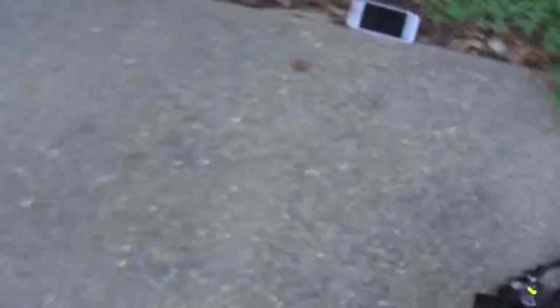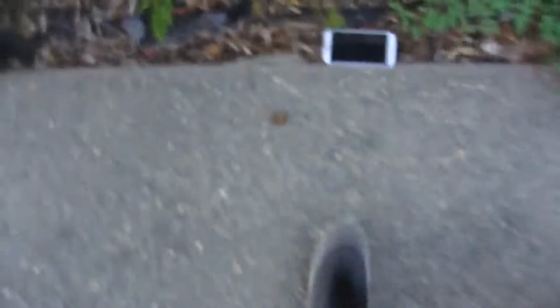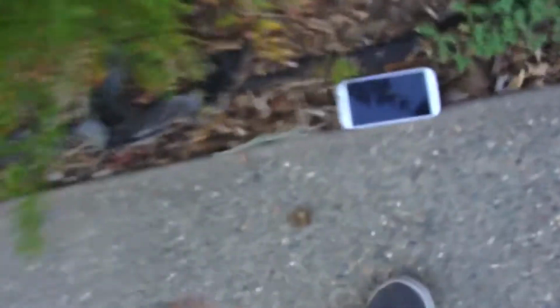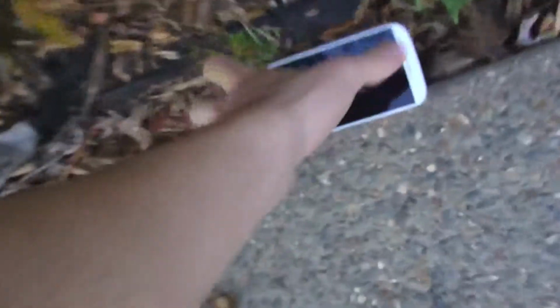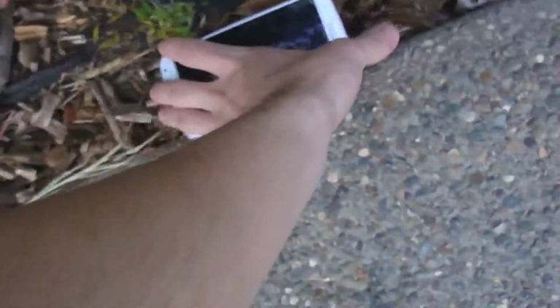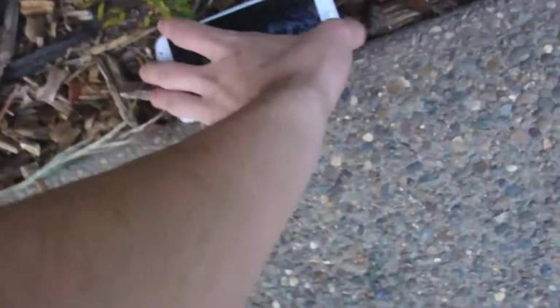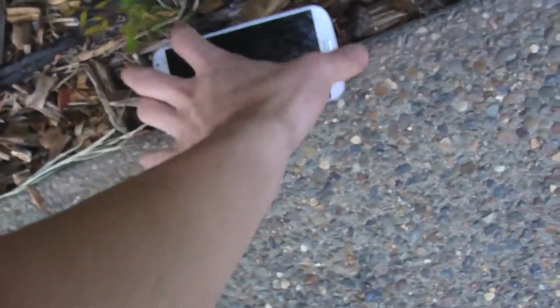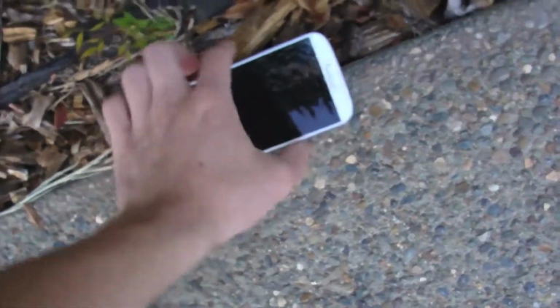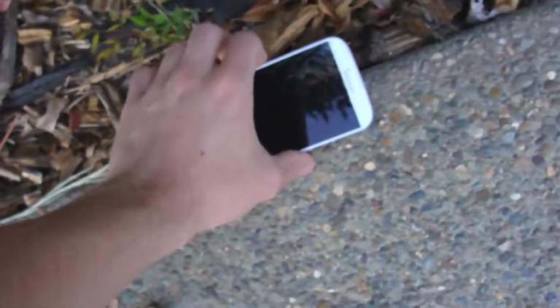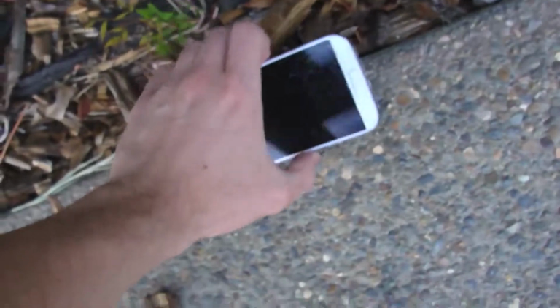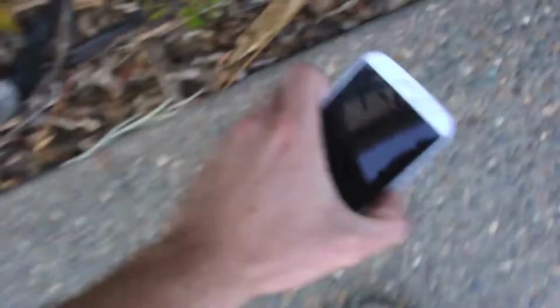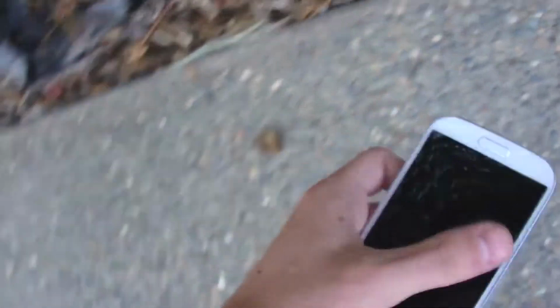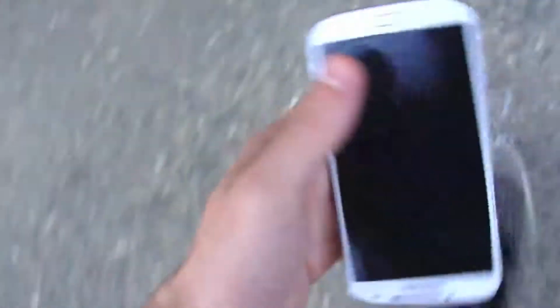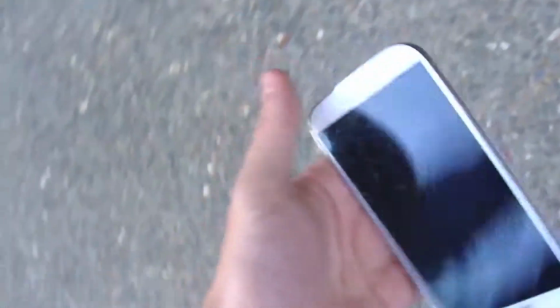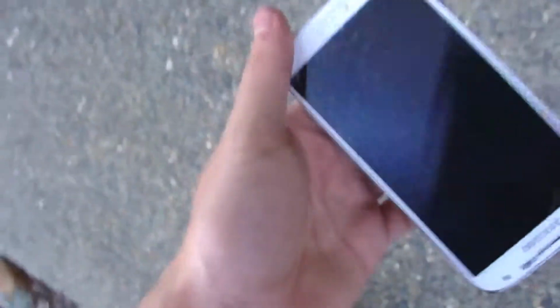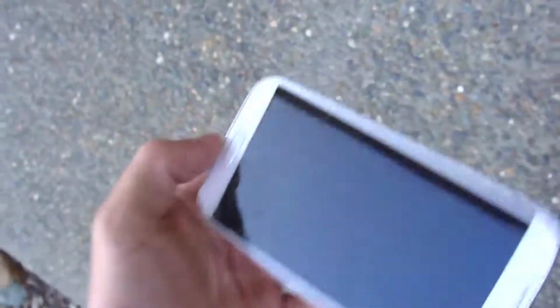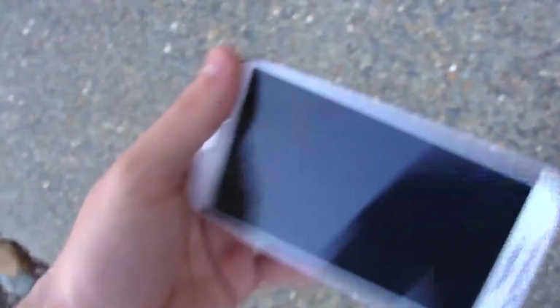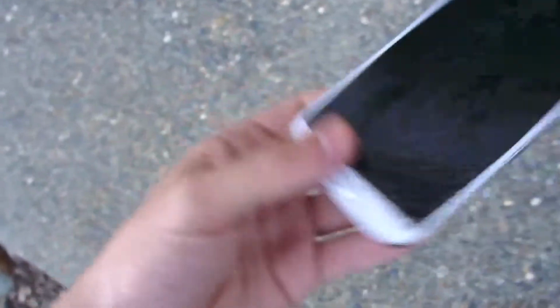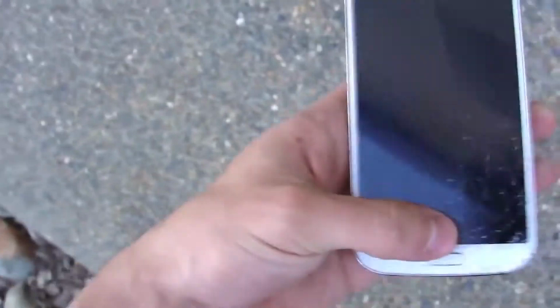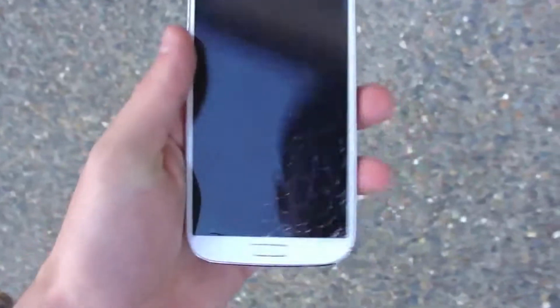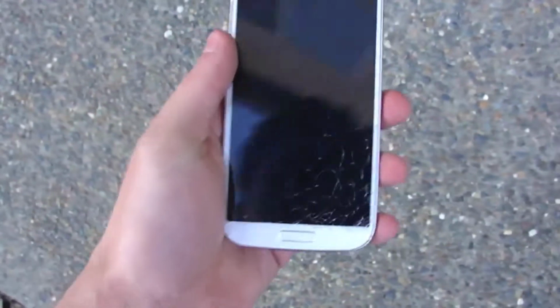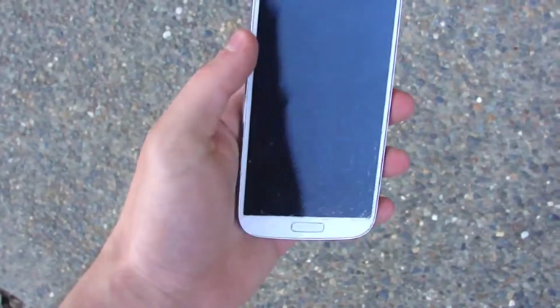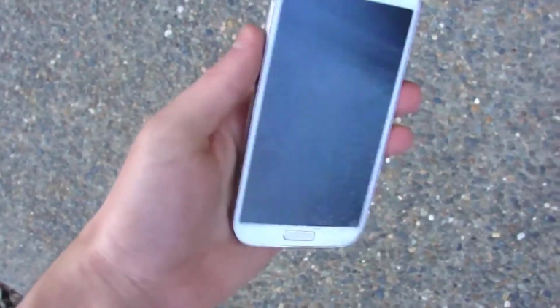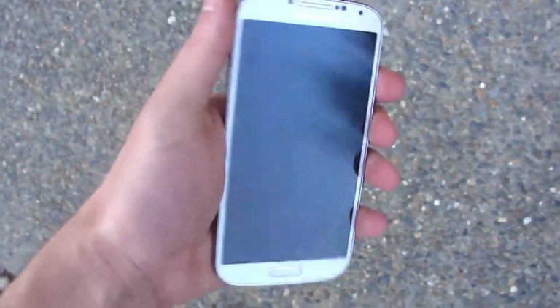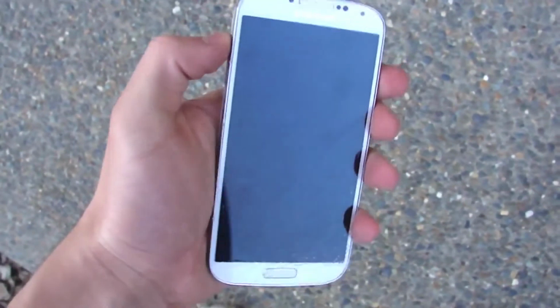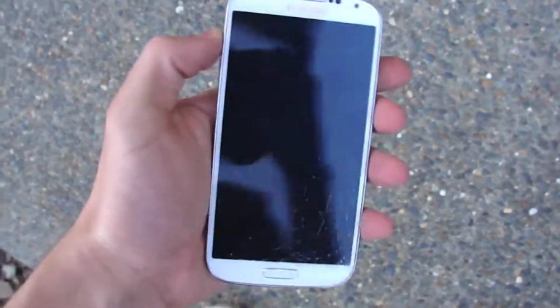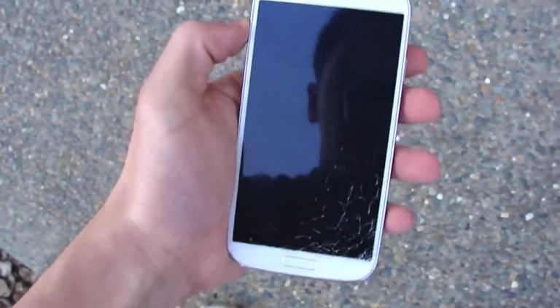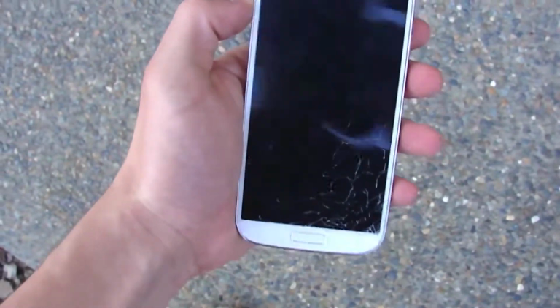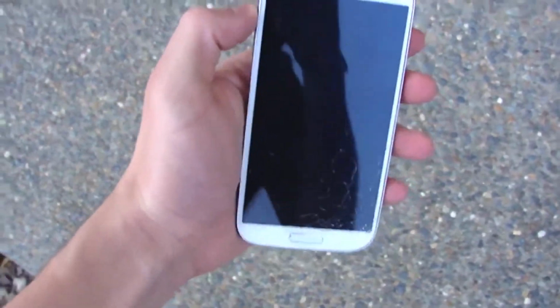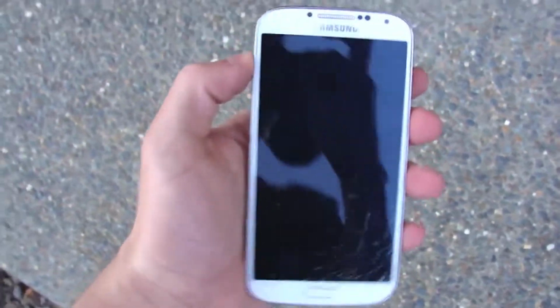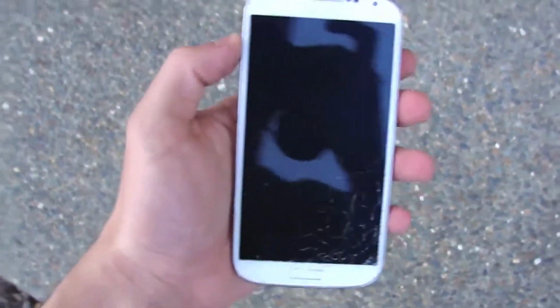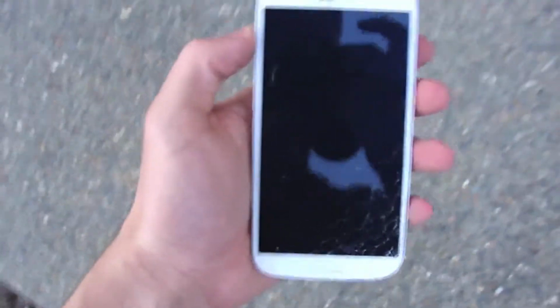So the final front facing drop test really finished it up. As you can see upon the impact, the whole front screen got shattered pretty much from the bottom of the phone up to the middle of the phone.